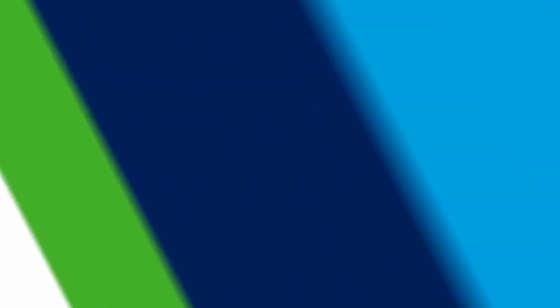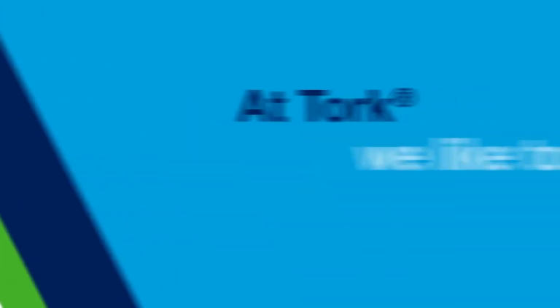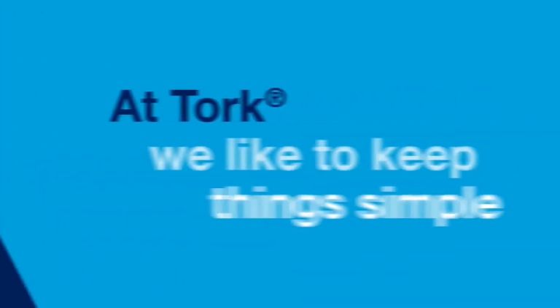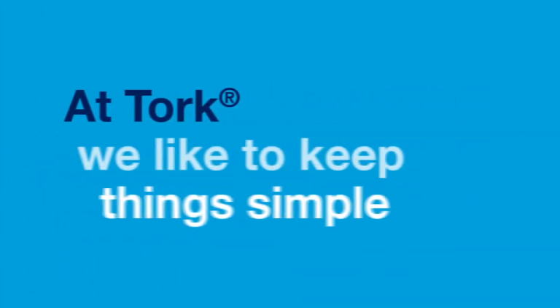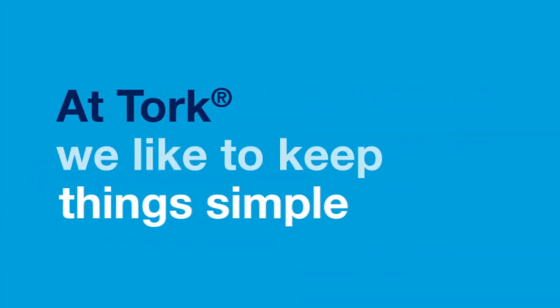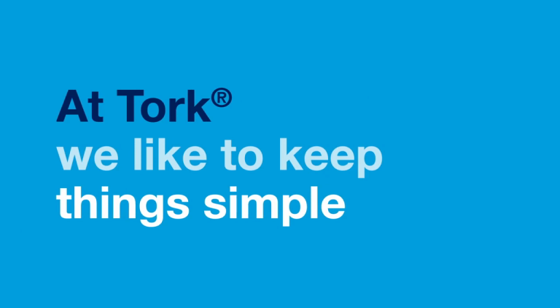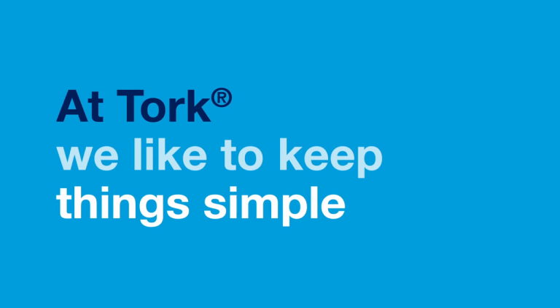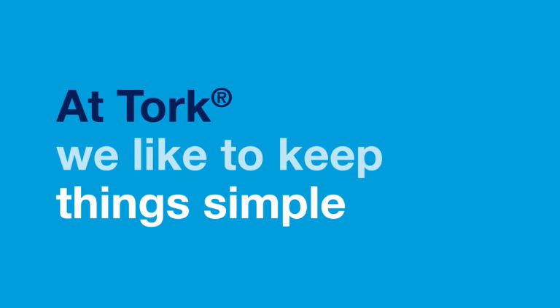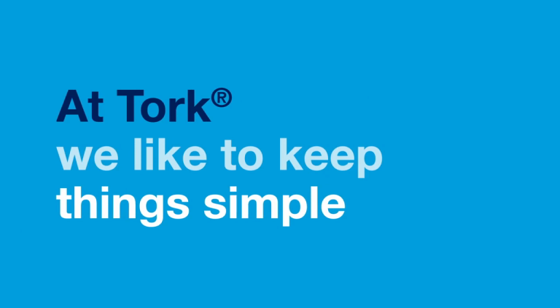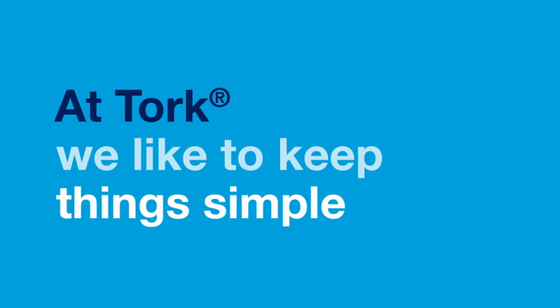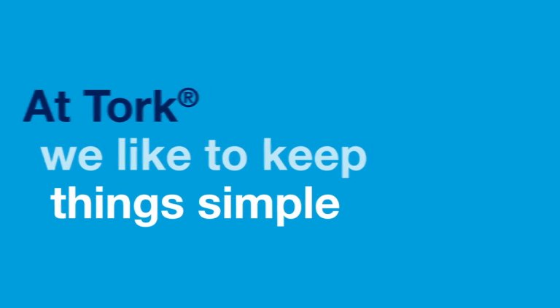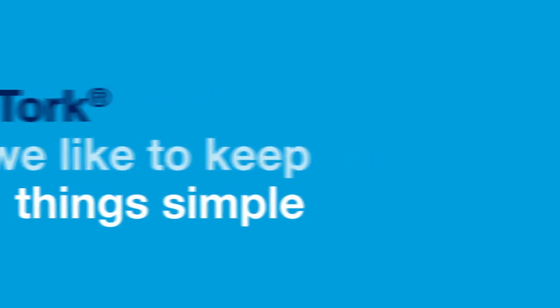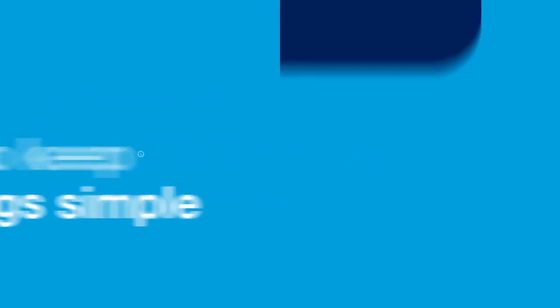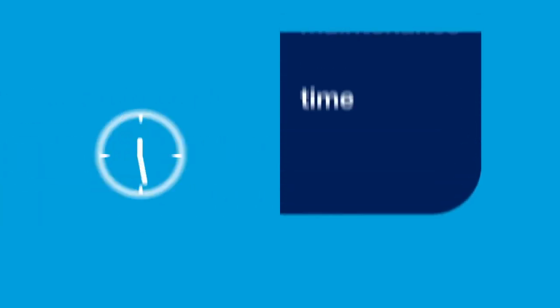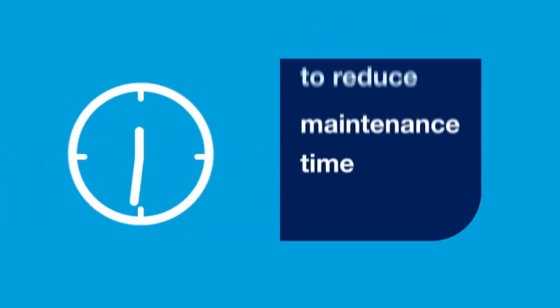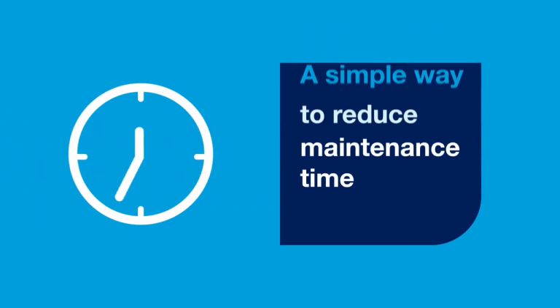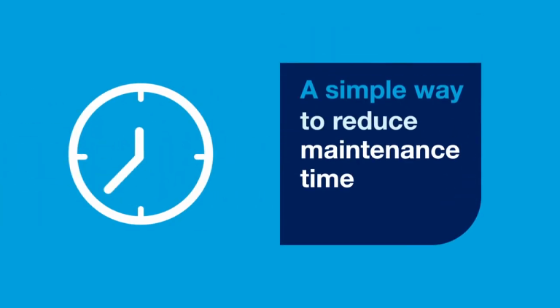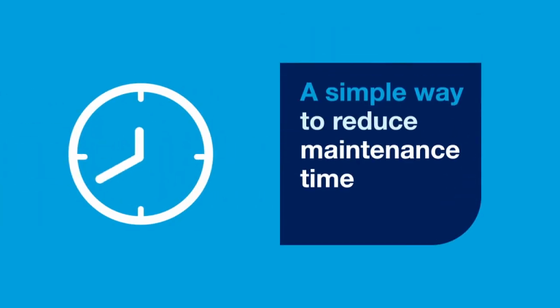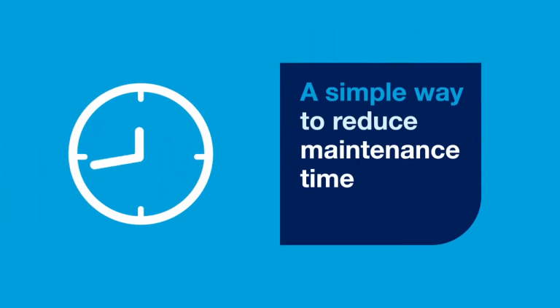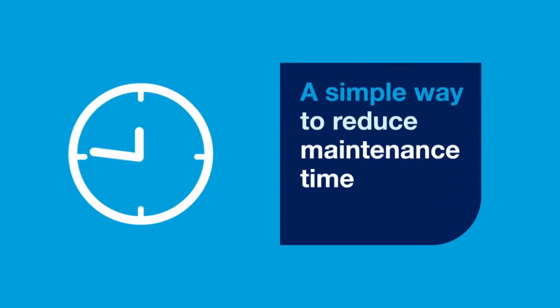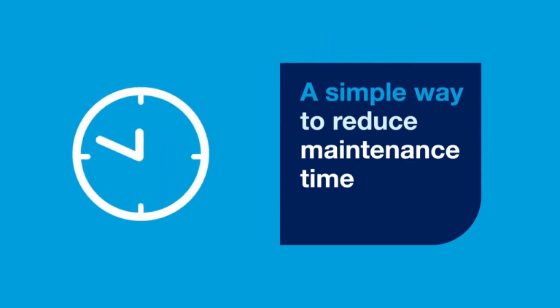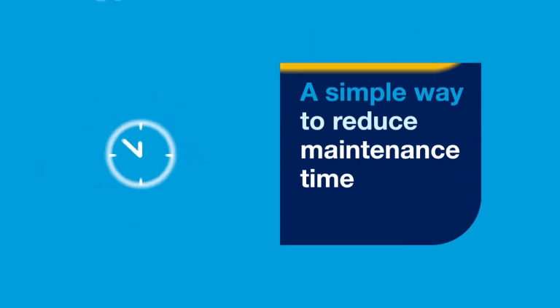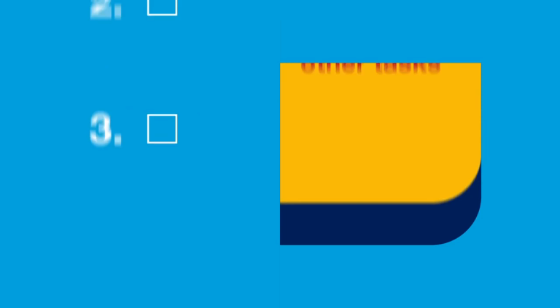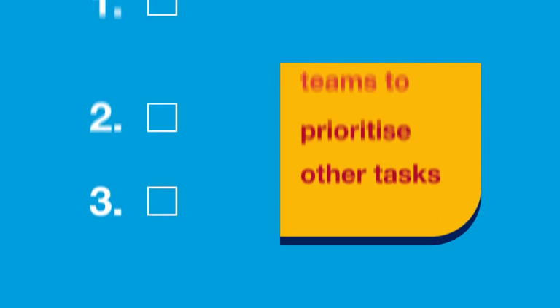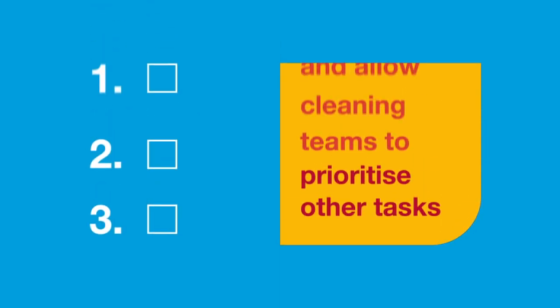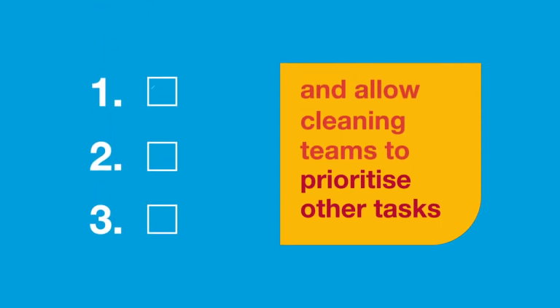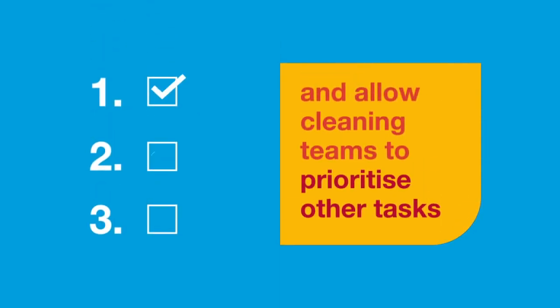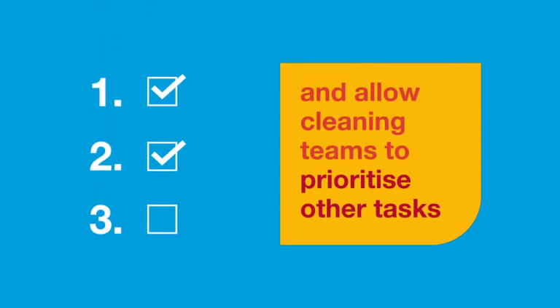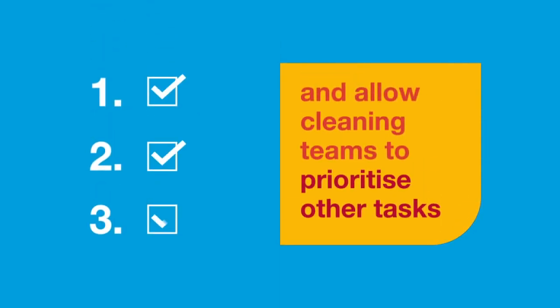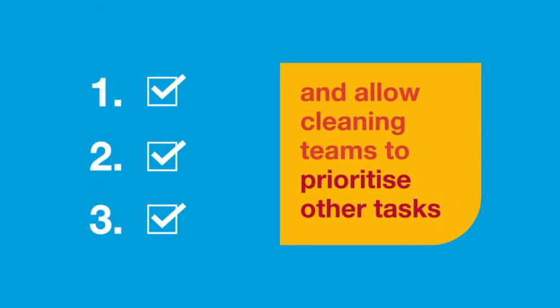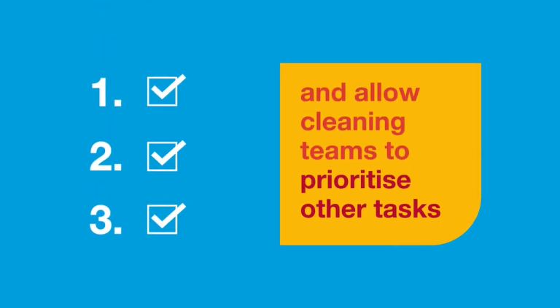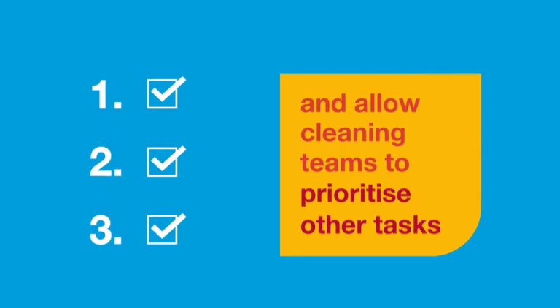At TORQ we like to keep things simple. We have a simple way to reduce maintenance time and allow cleaning teams to prioritize other tasks.